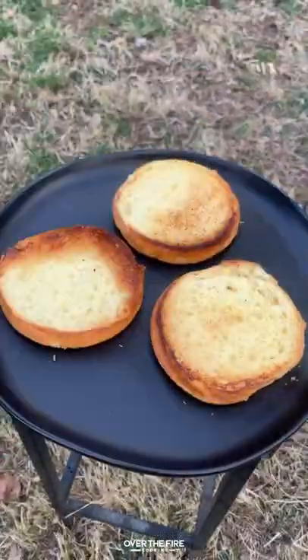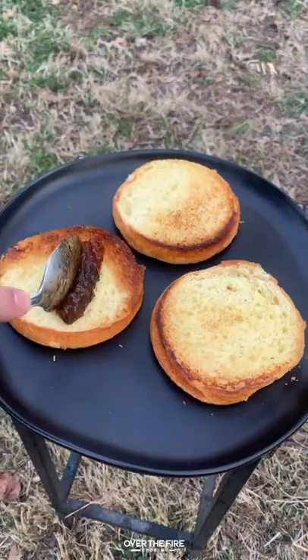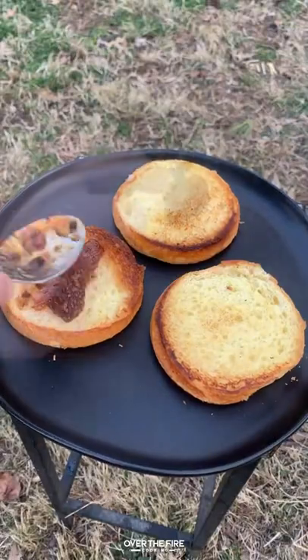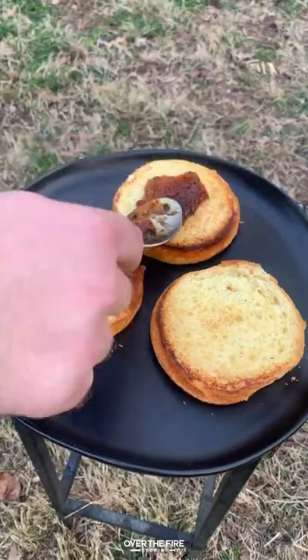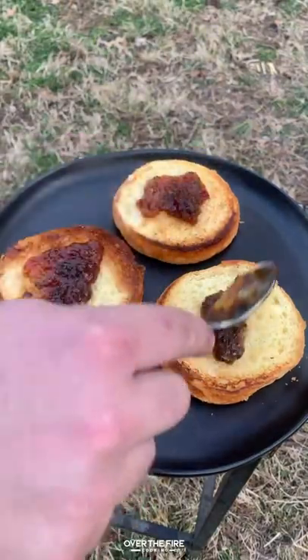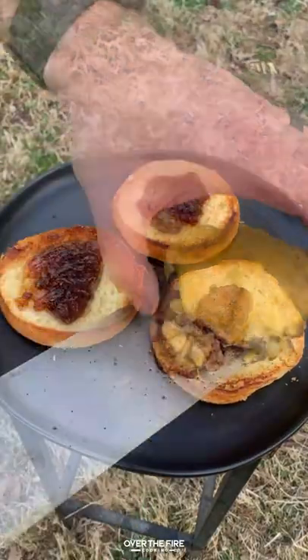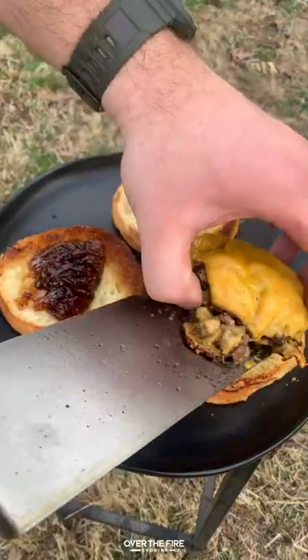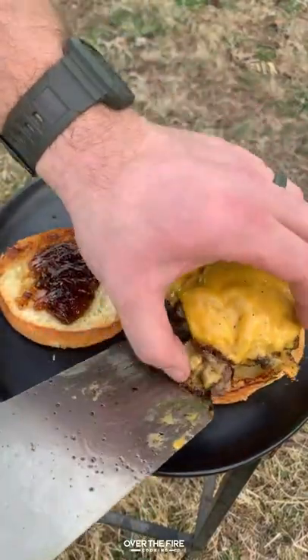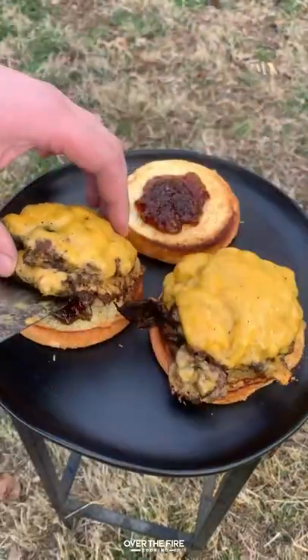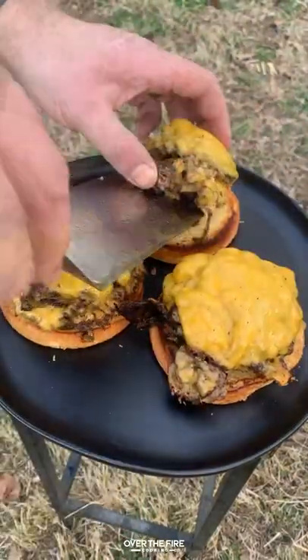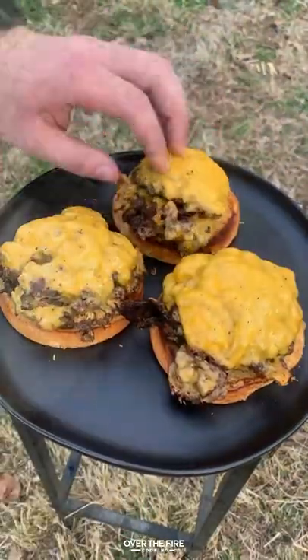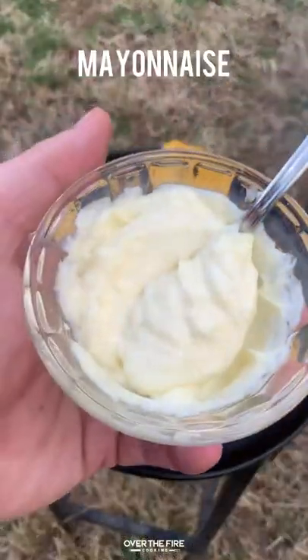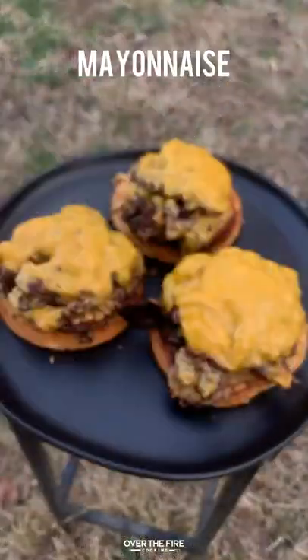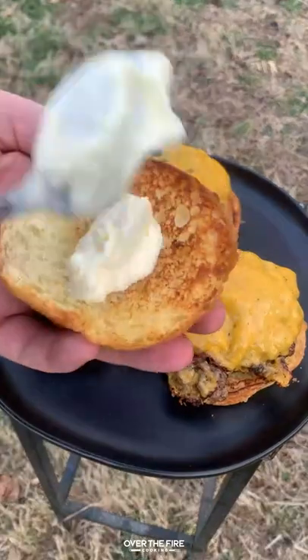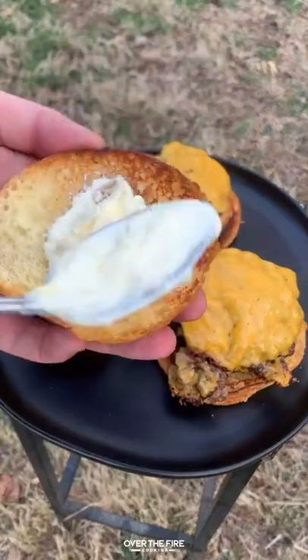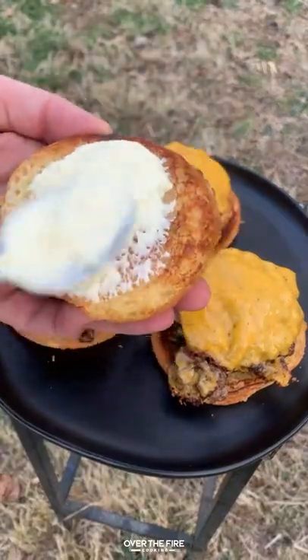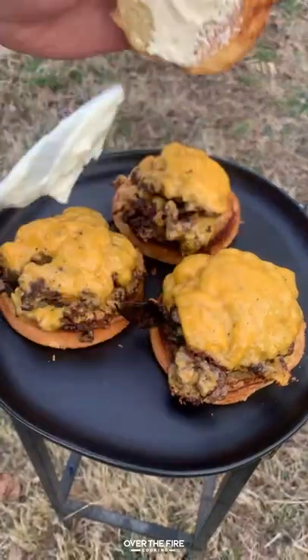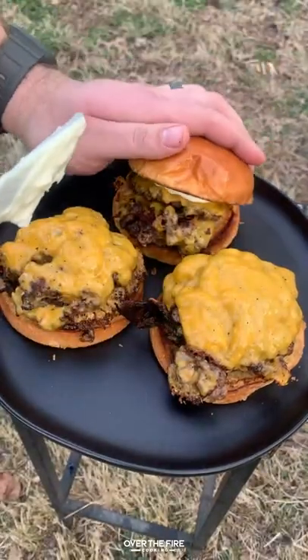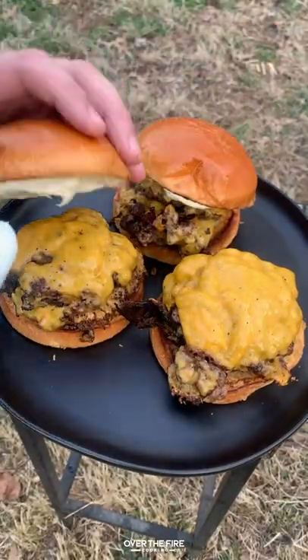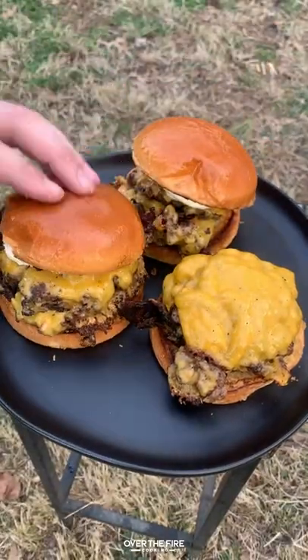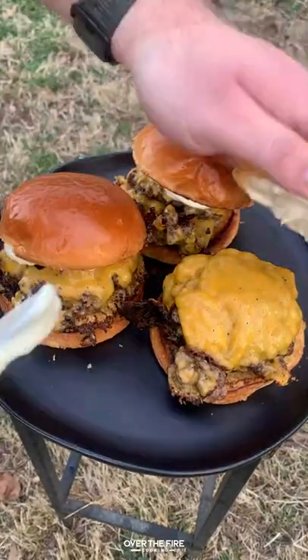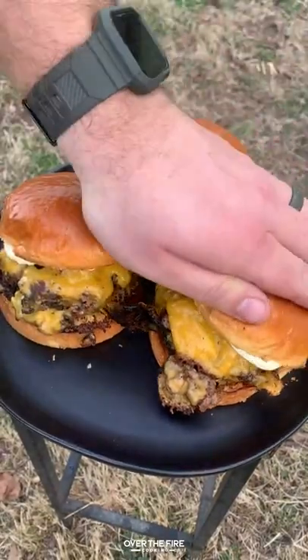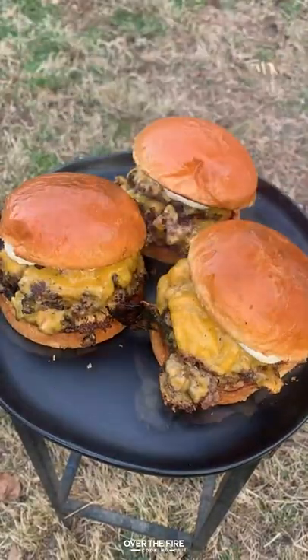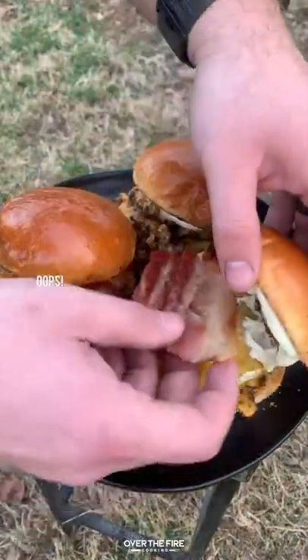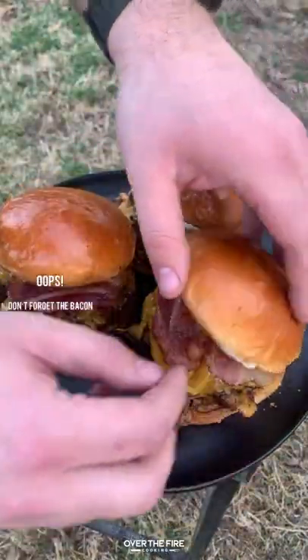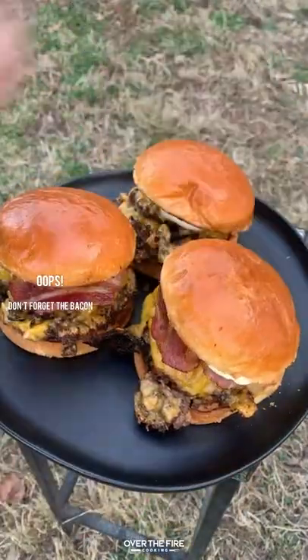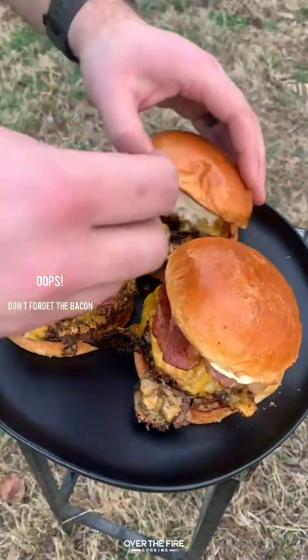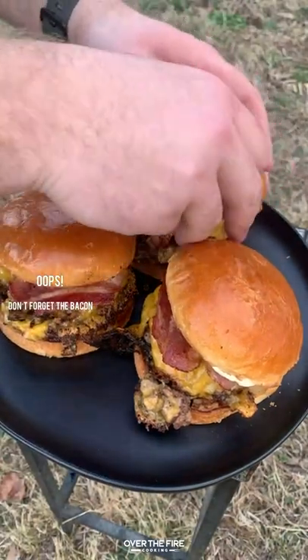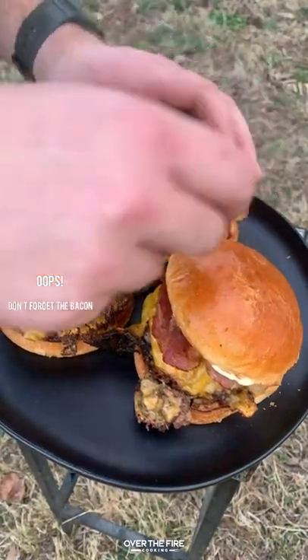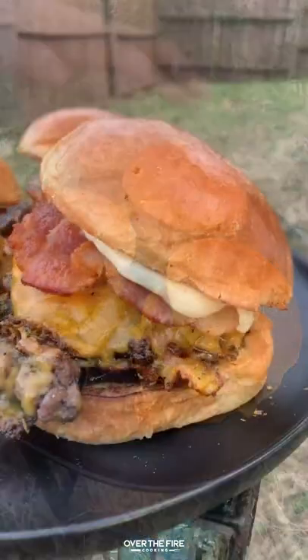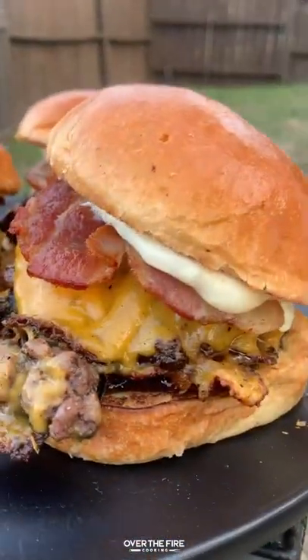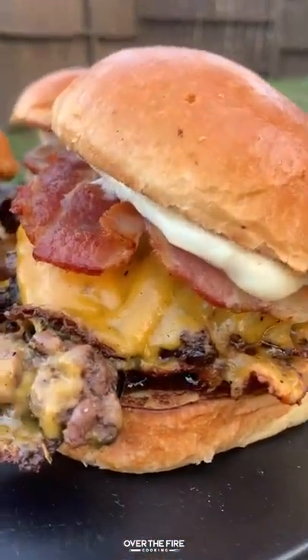Let's build this burger. We're going to start with some pepper jelly, then top it with either one or two patties, and add some mayo to the top of your burger bun. Don't forget that bacon — I almost did. And you are ready to dive in.